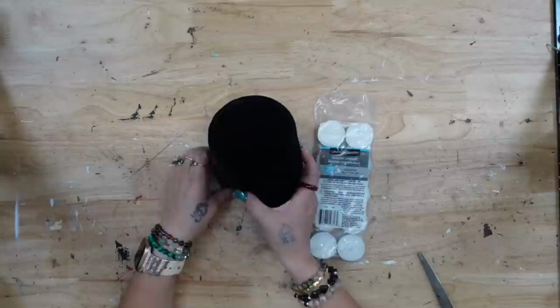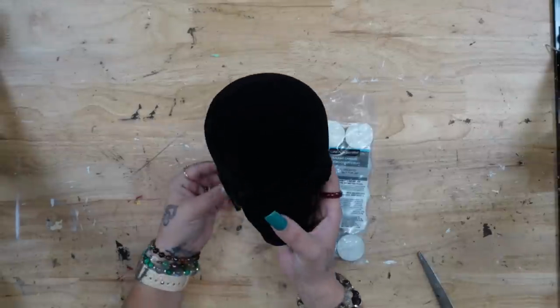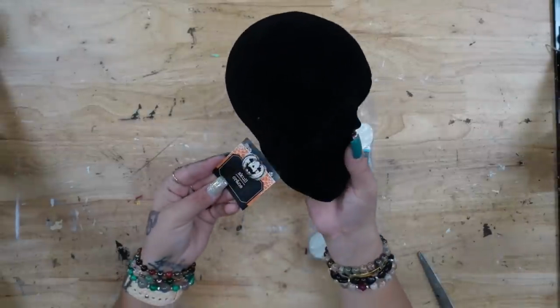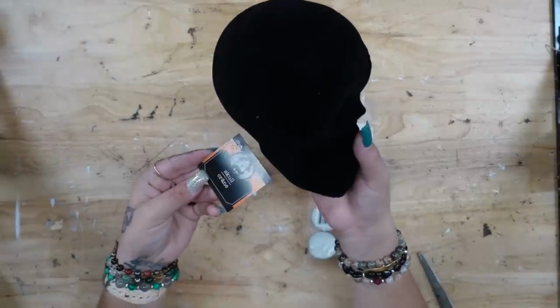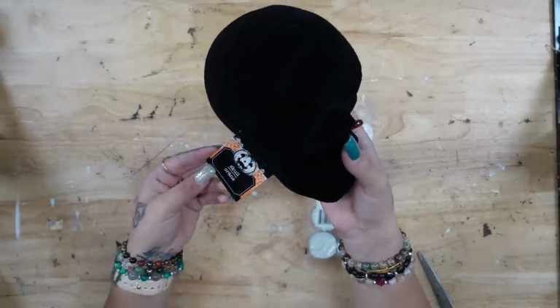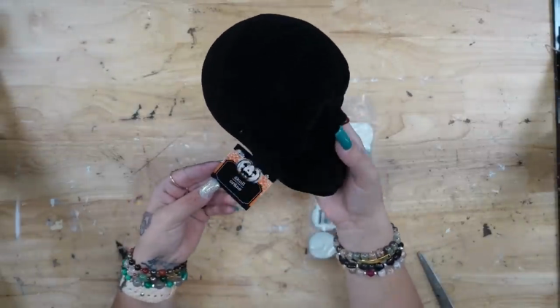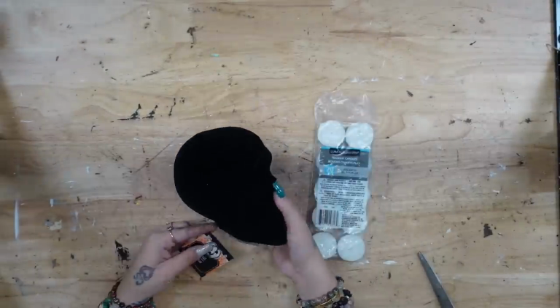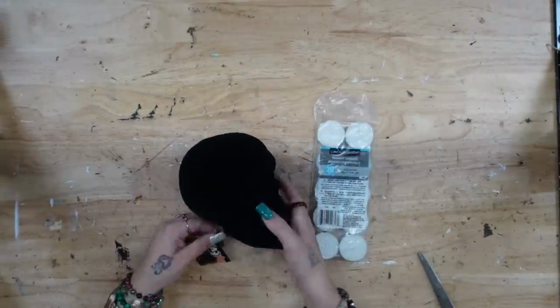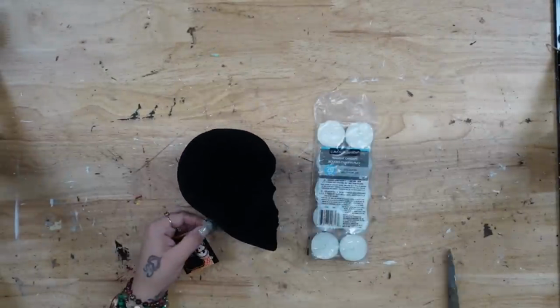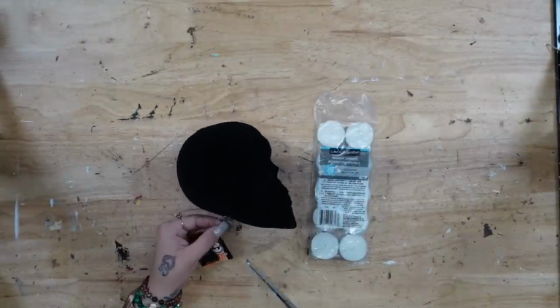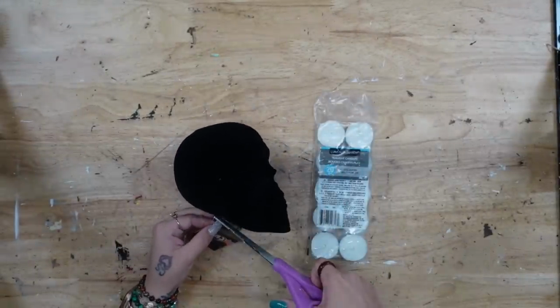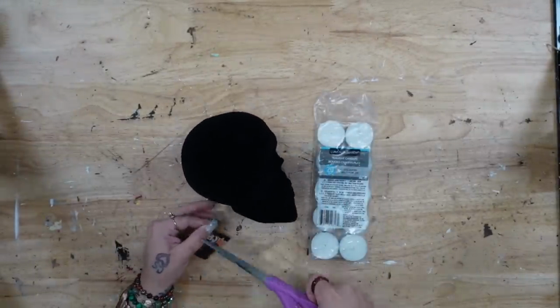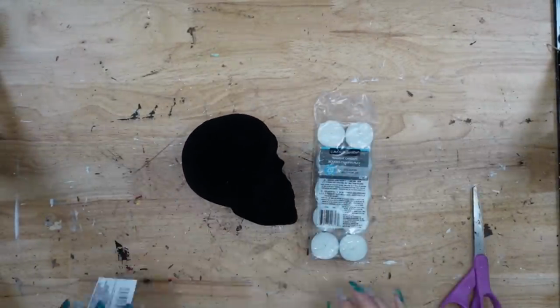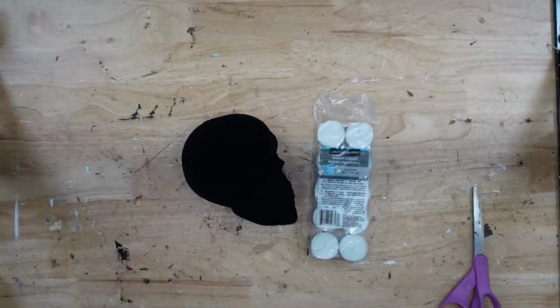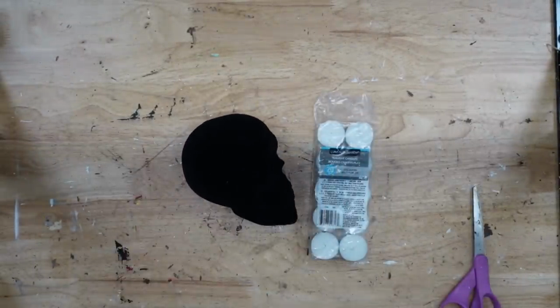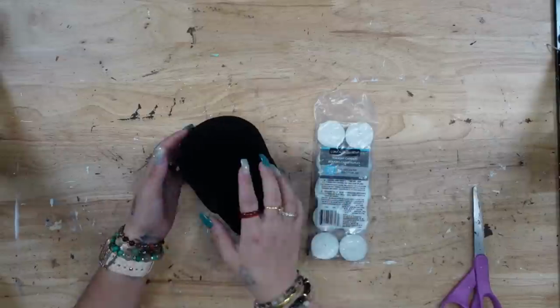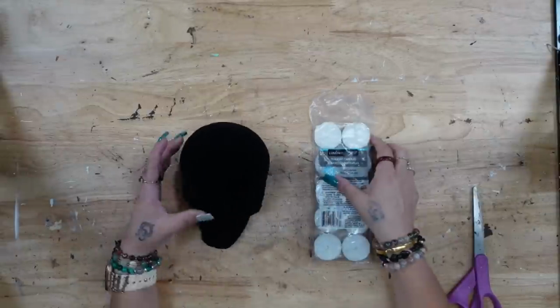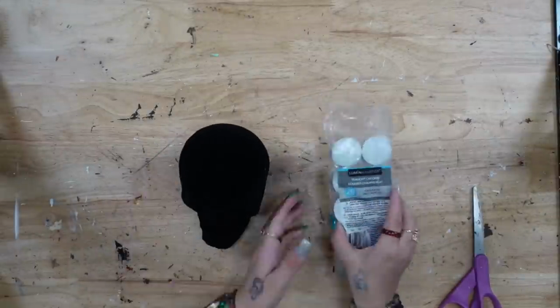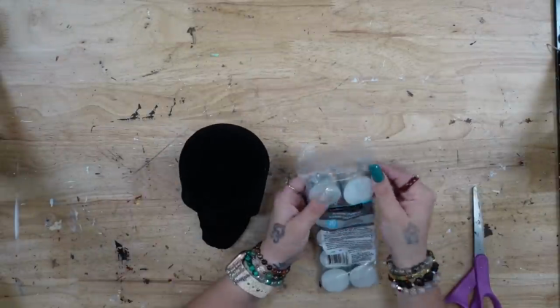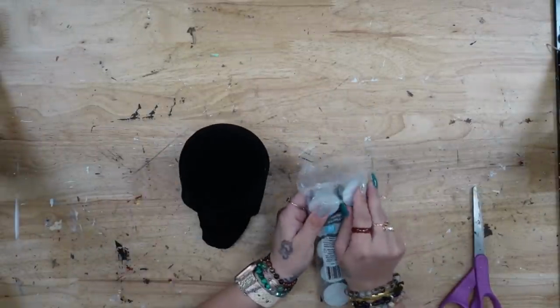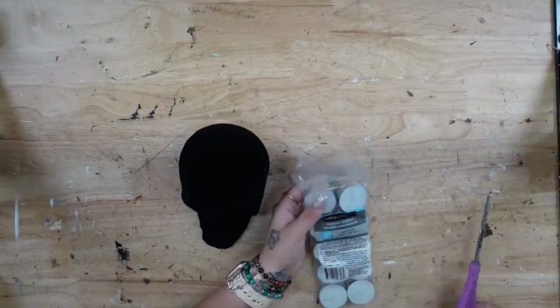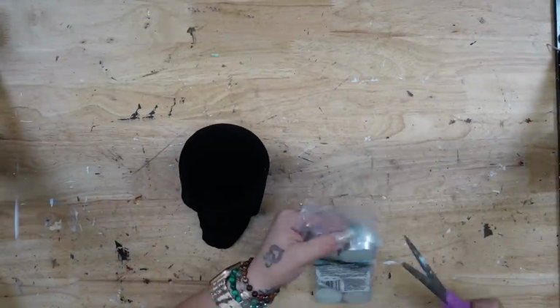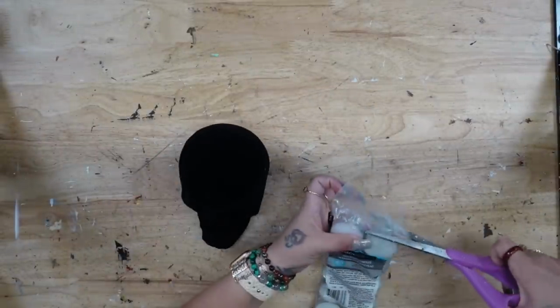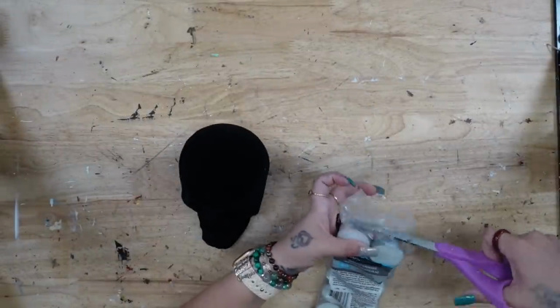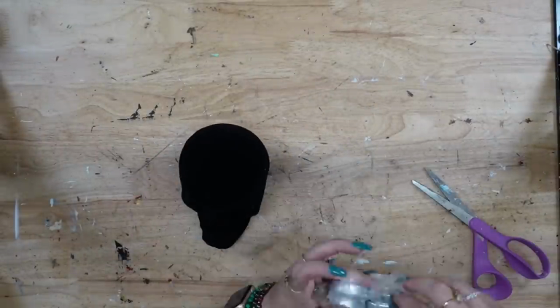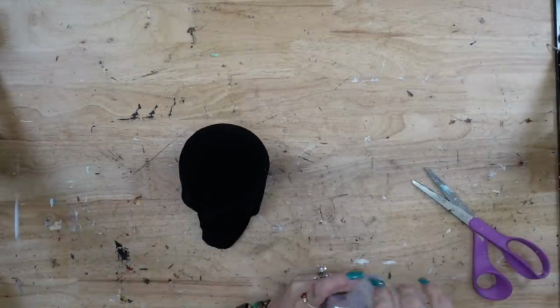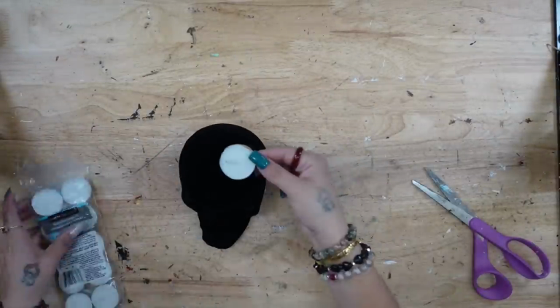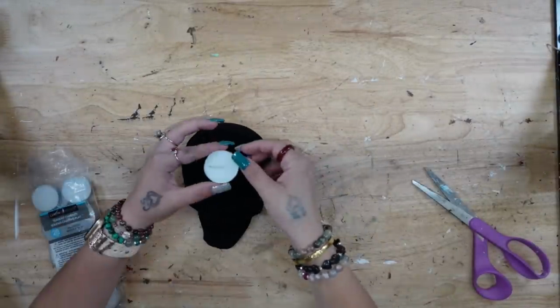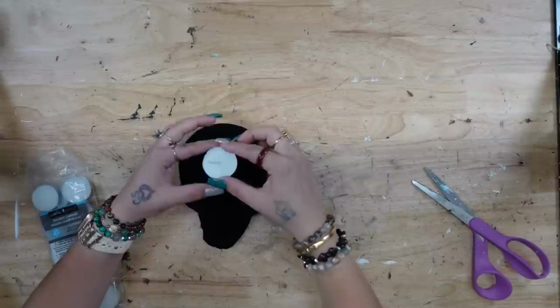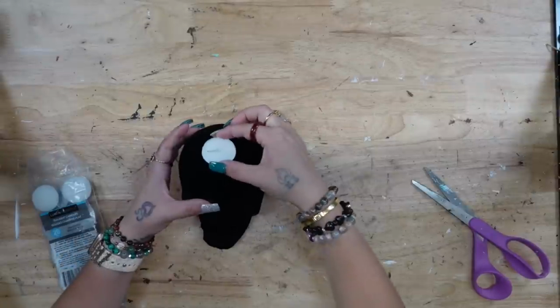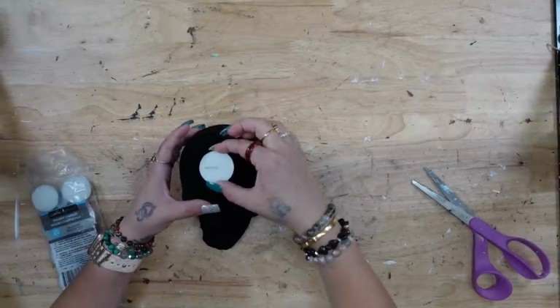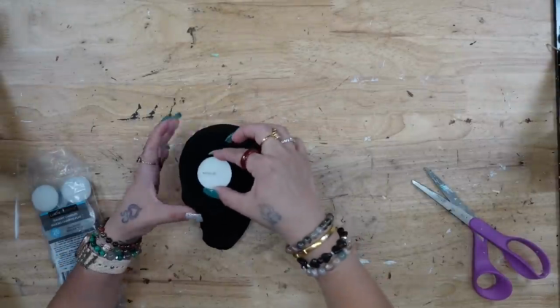If you're as excited for this video as I am, leave a spooky emoji down below. We're gonna start off with this velvet skull from Dollar Tree and a tea light candle.